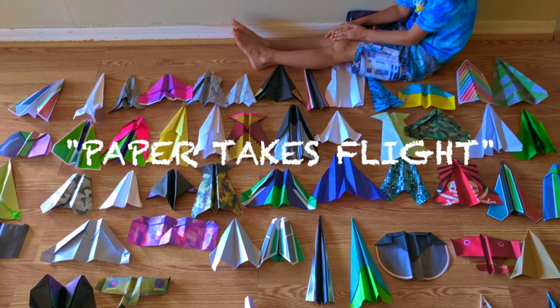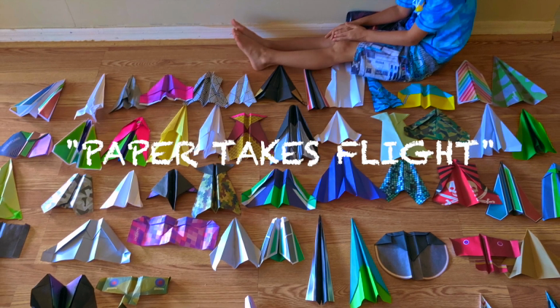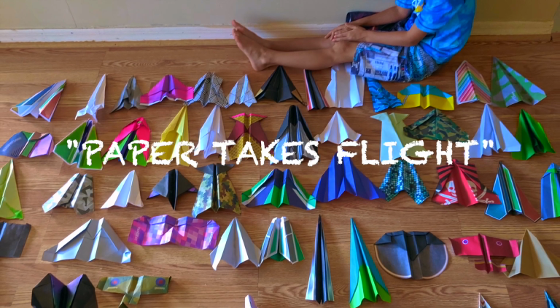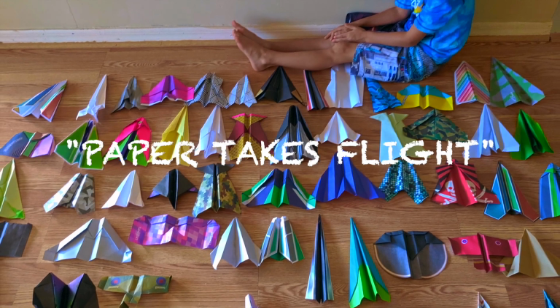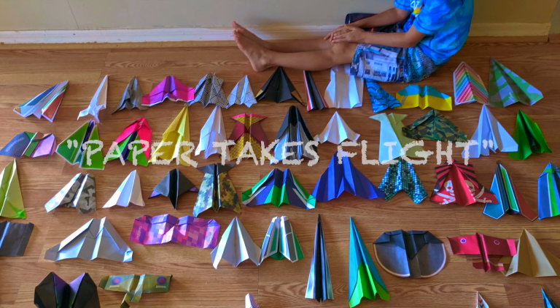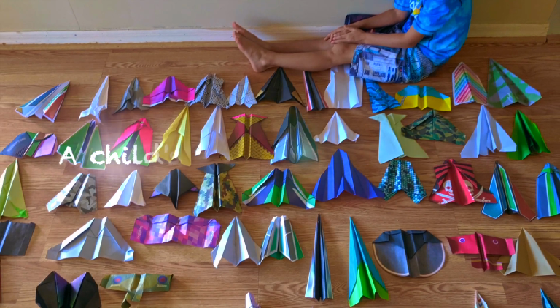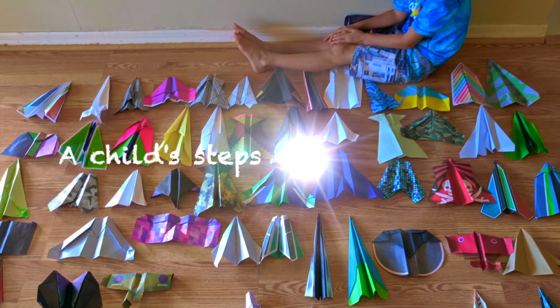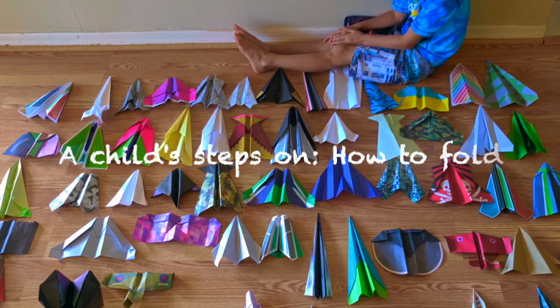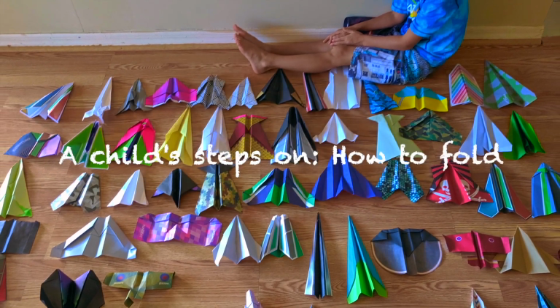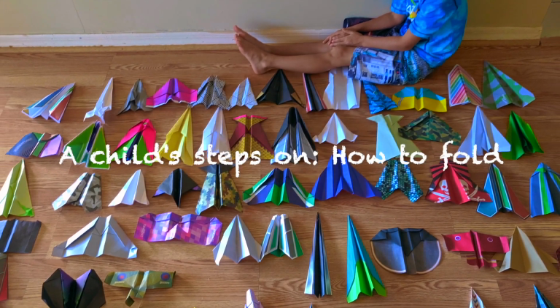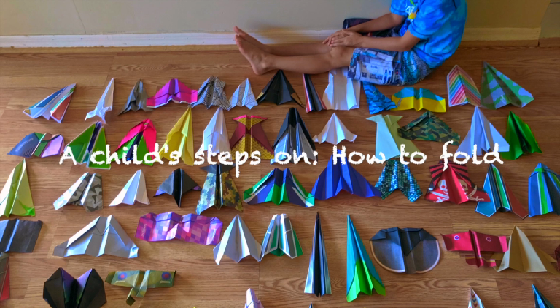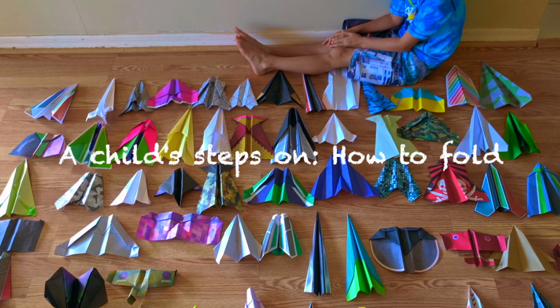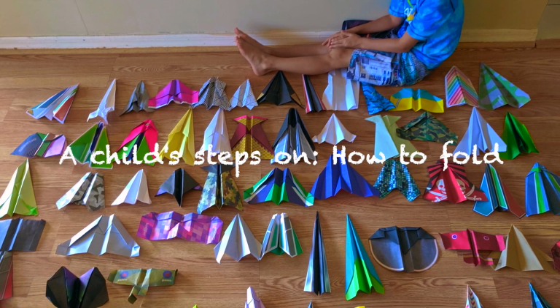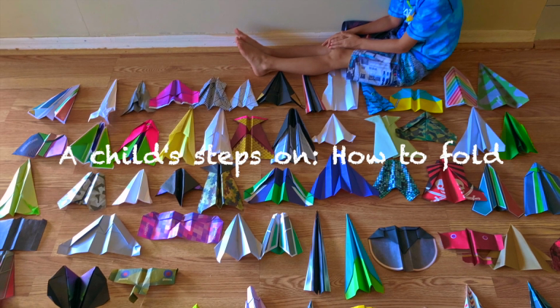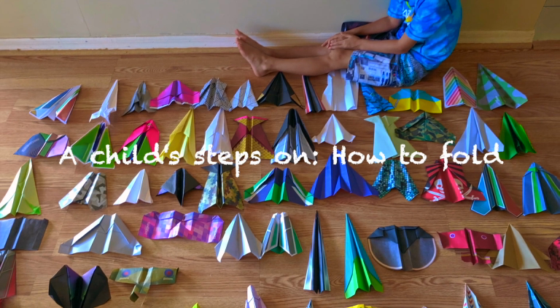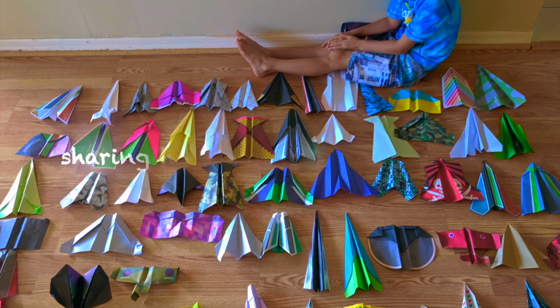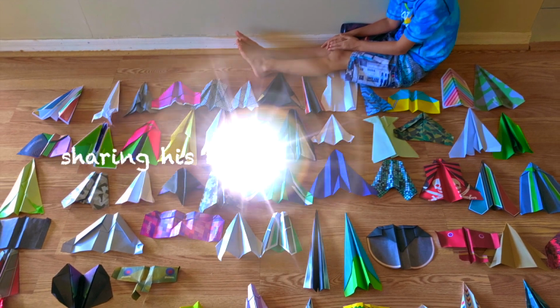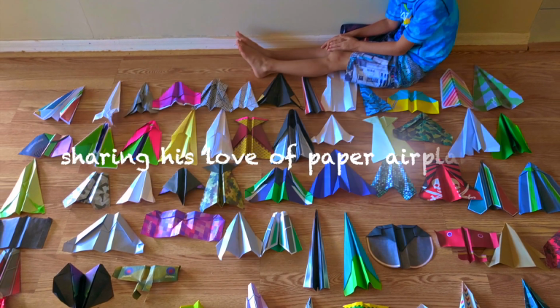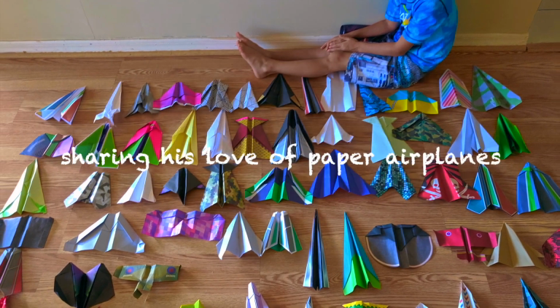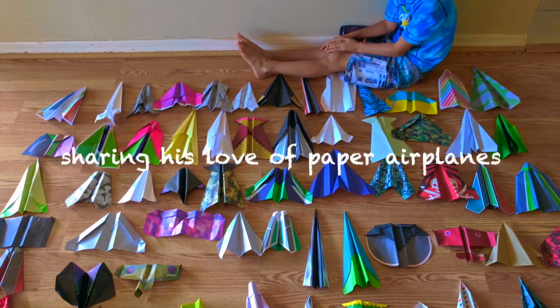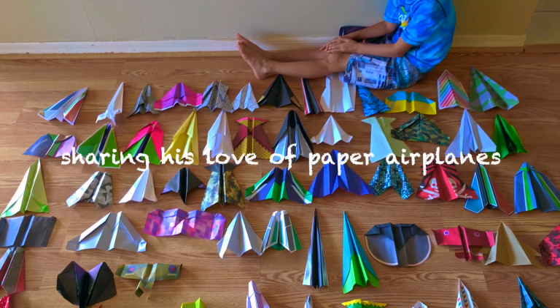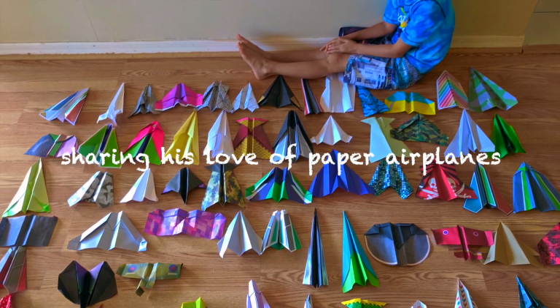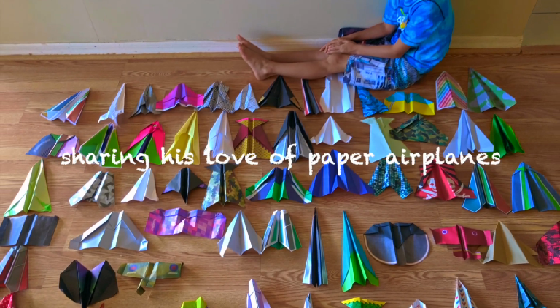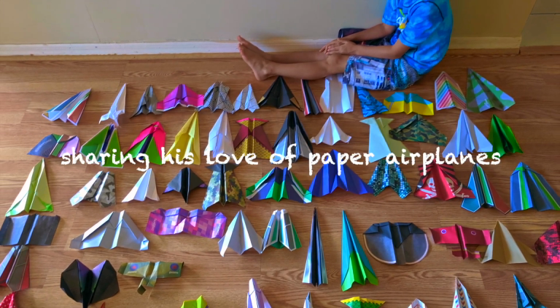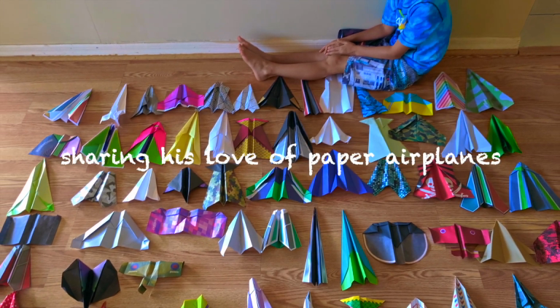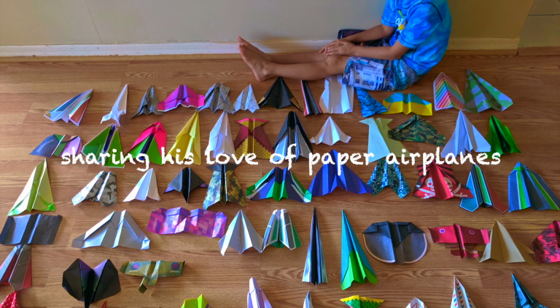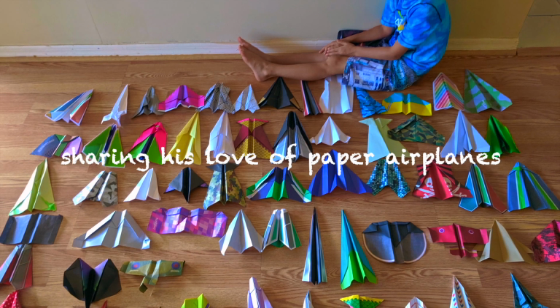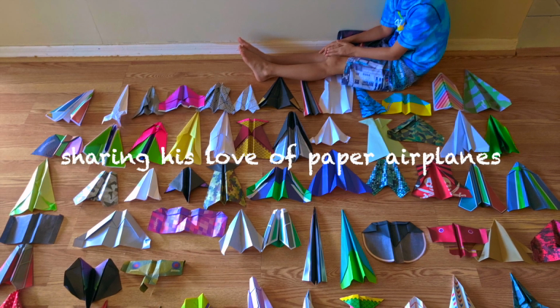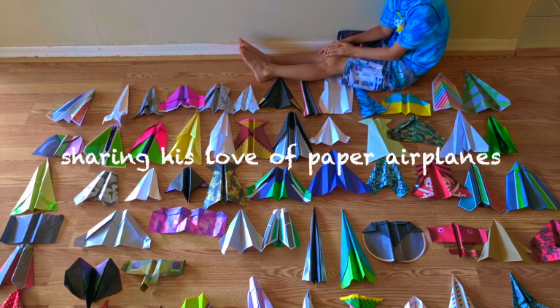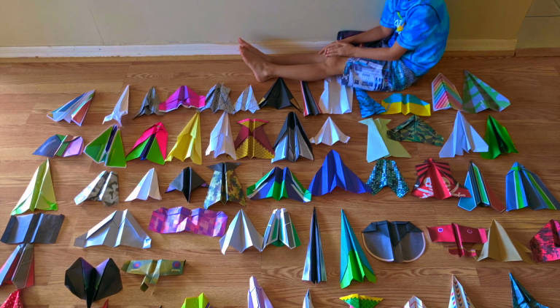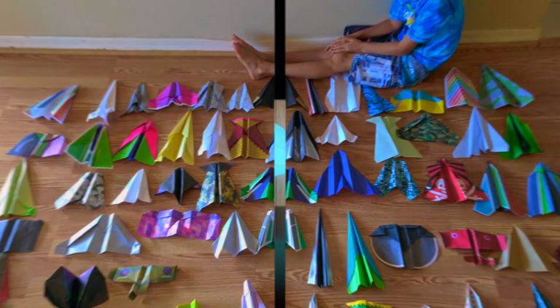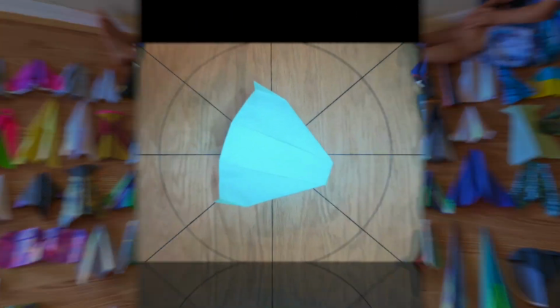First you take a standard piece of paper, not too thick, not too thin. Crease it down the middle, open taper, bend the corners, bend them in. Now you want to fold the point down...